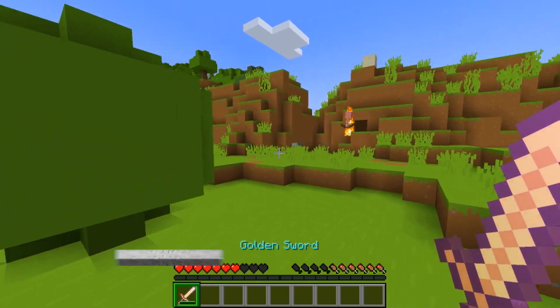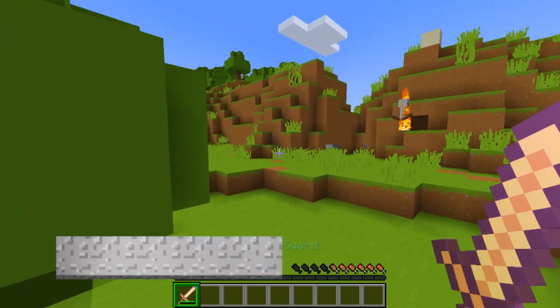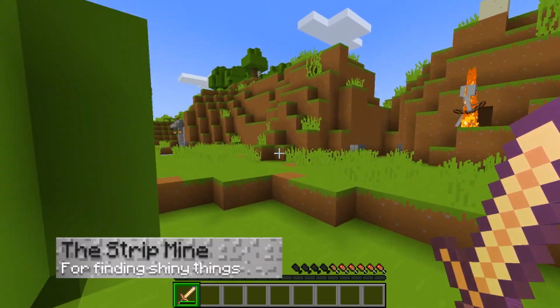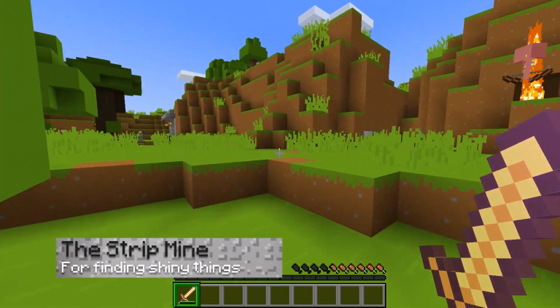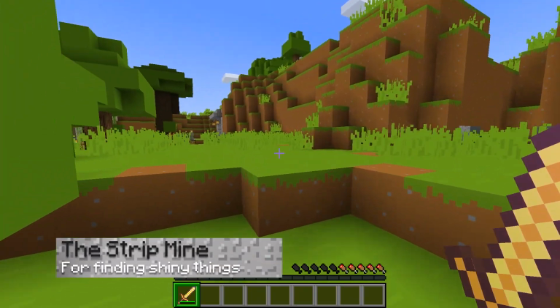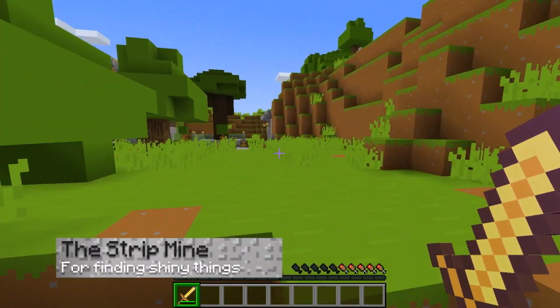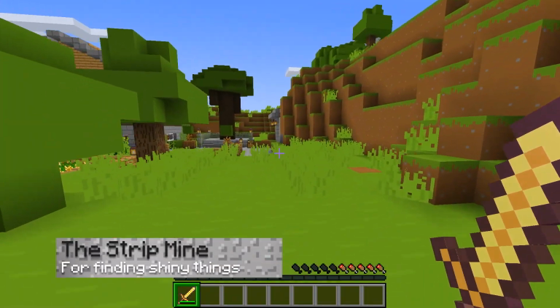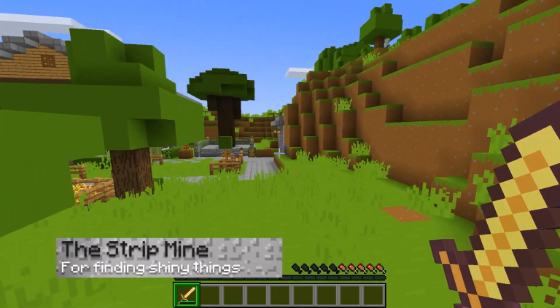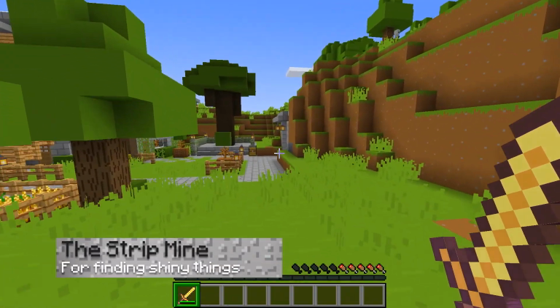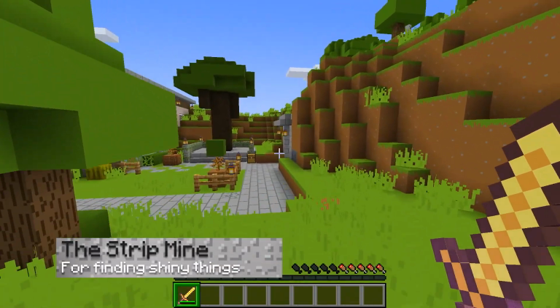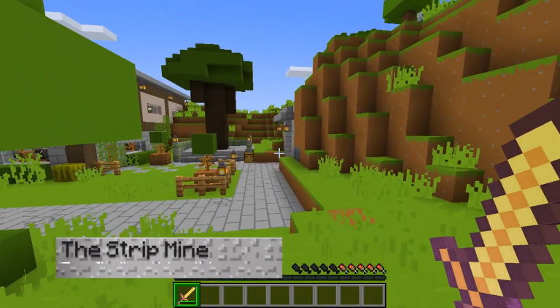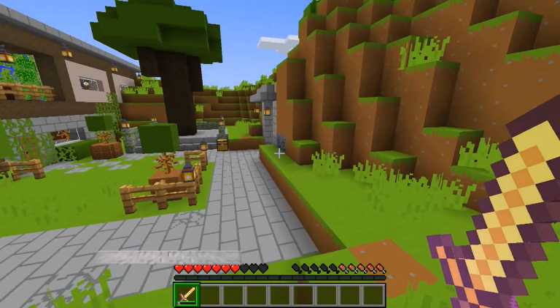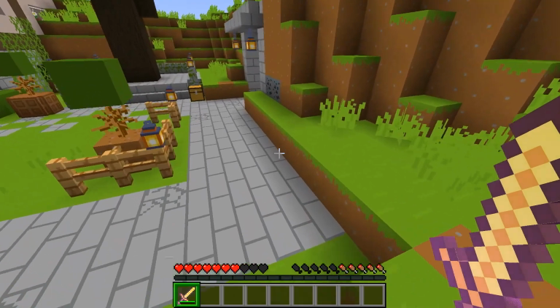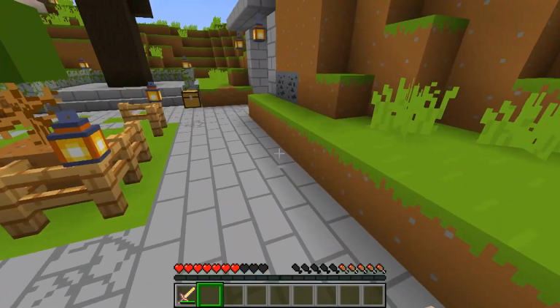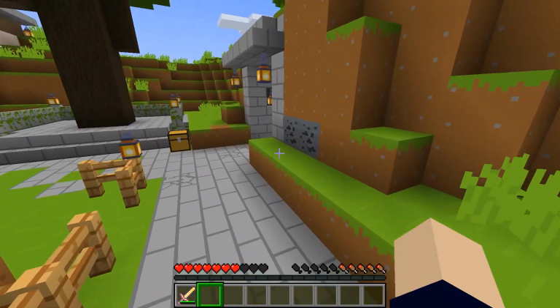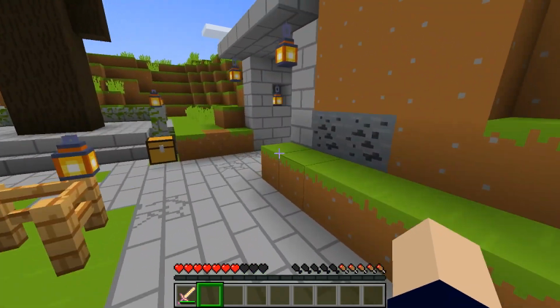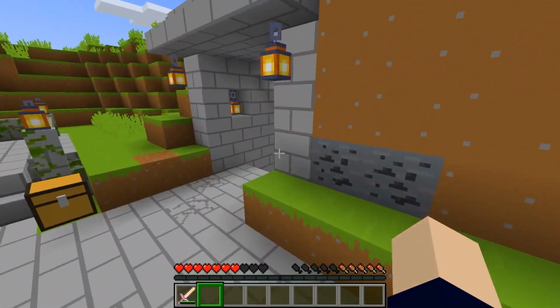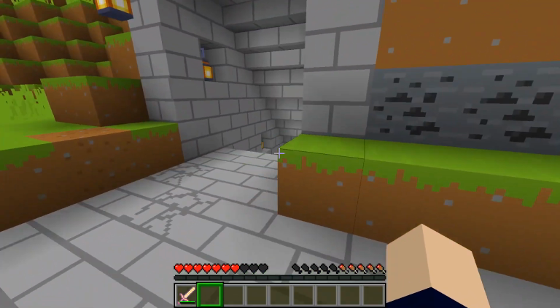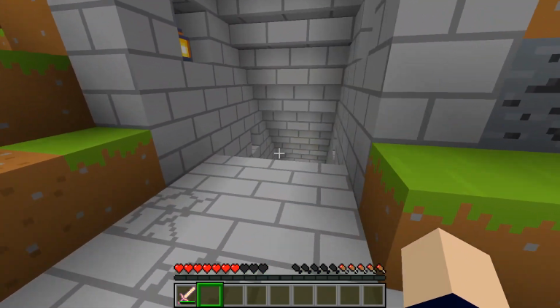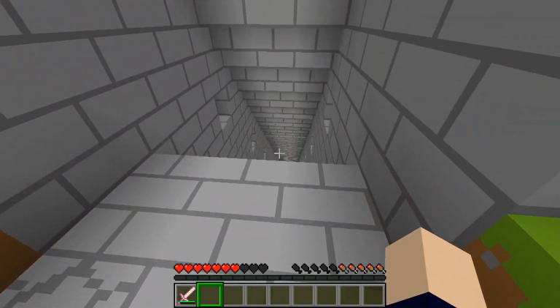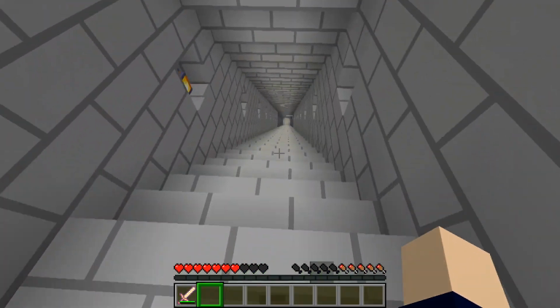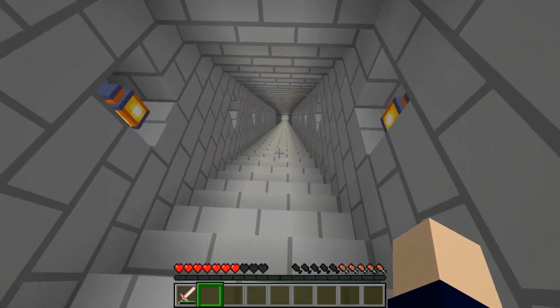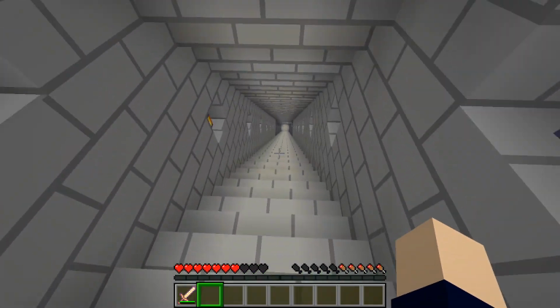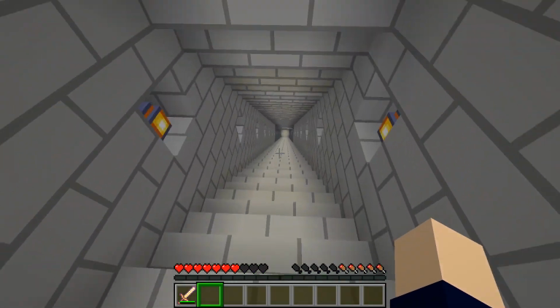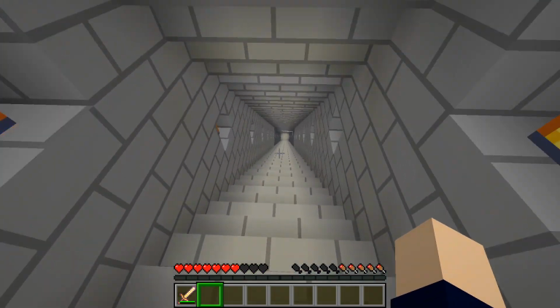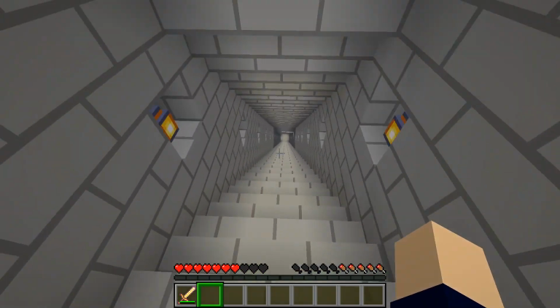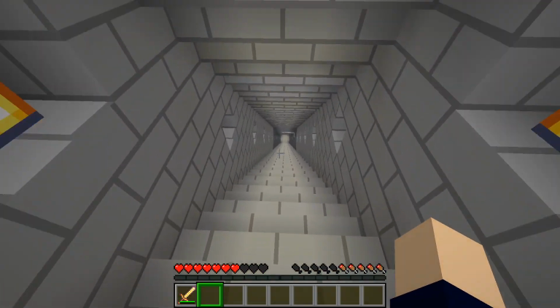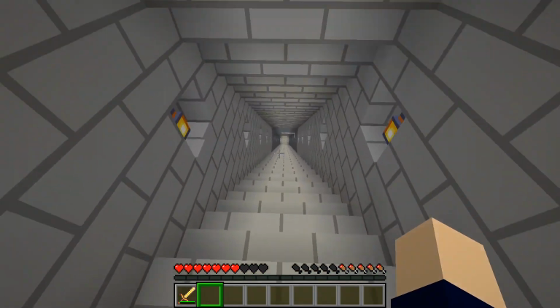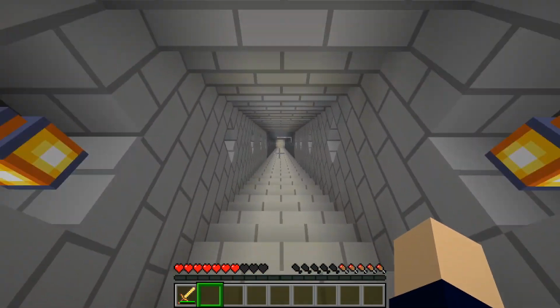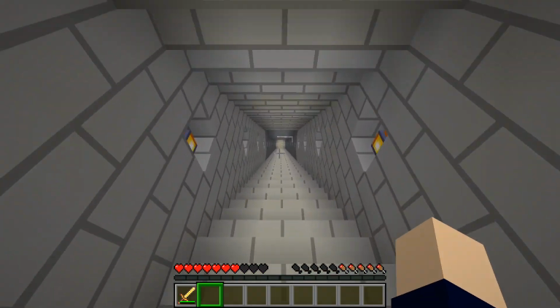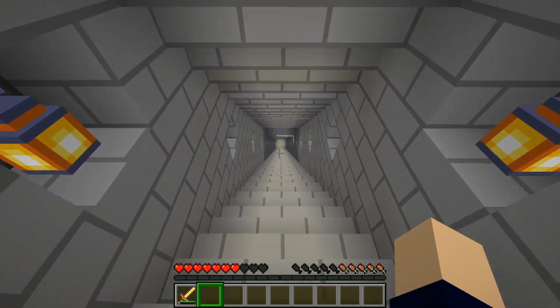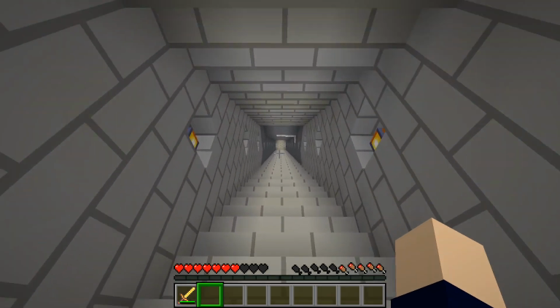One very important feature is the pre-started strip mine. This mine will take you all the way down to Y level 11, which is perfect for finding all types of ores, especially diamonds.